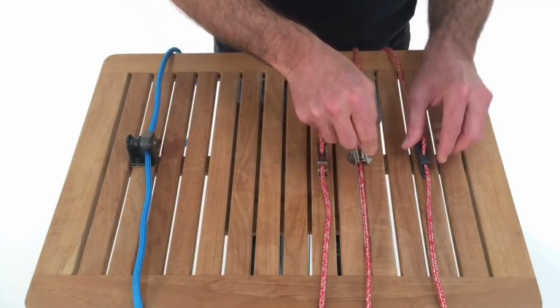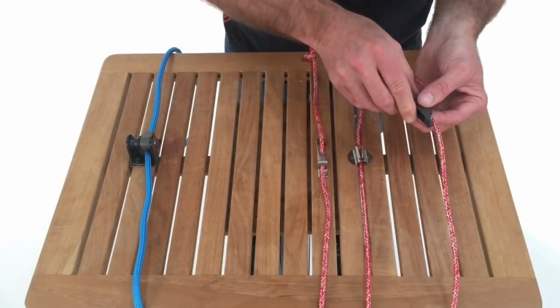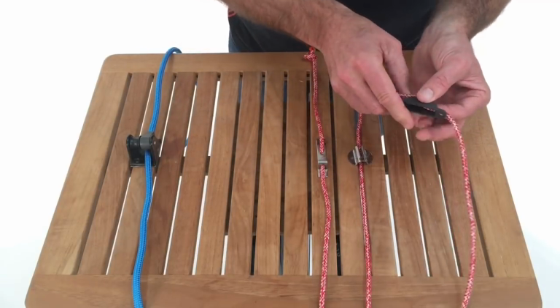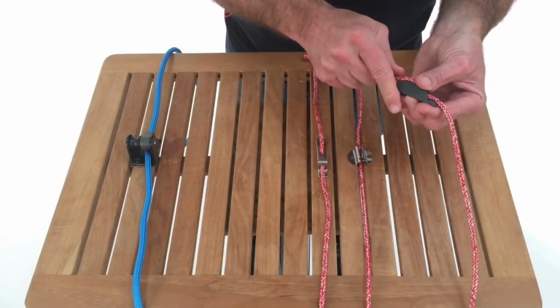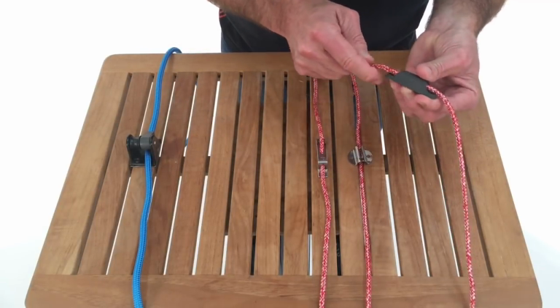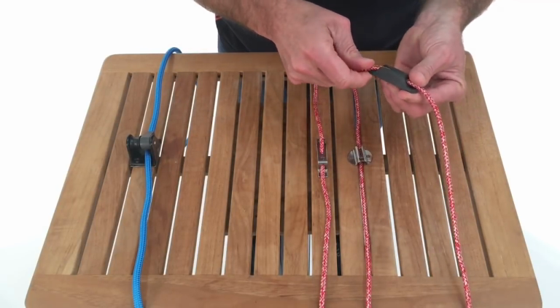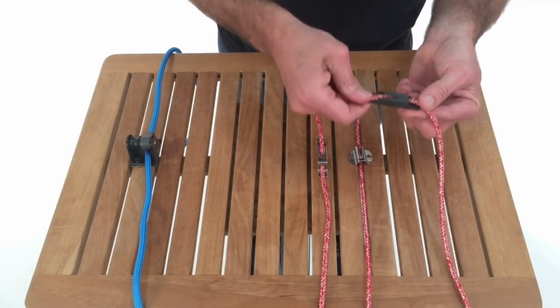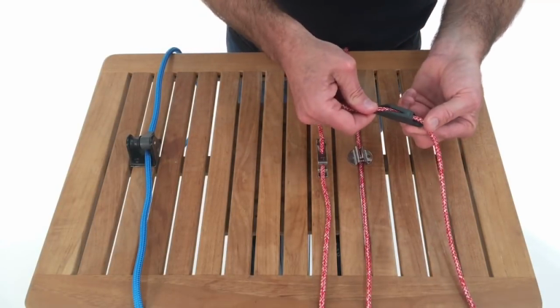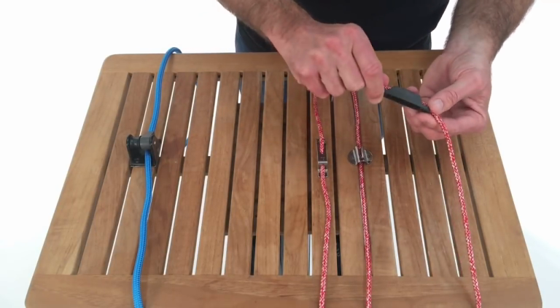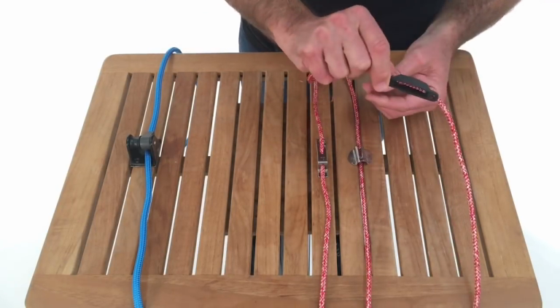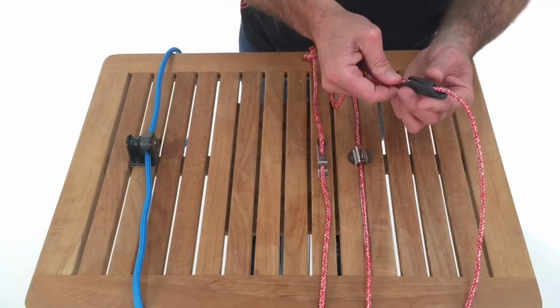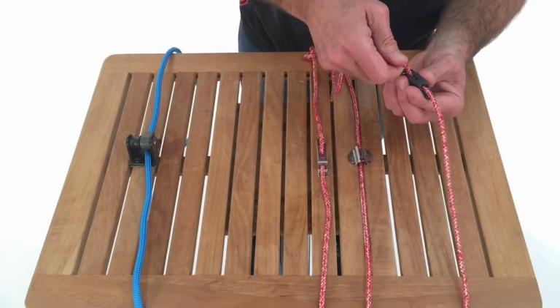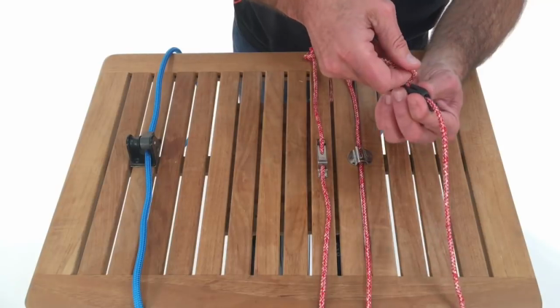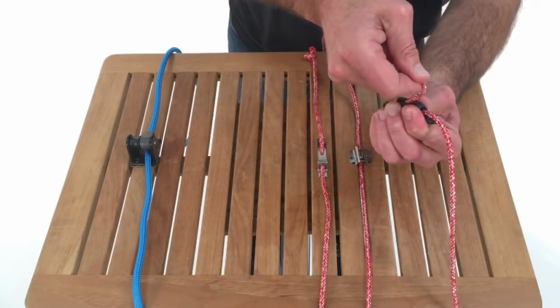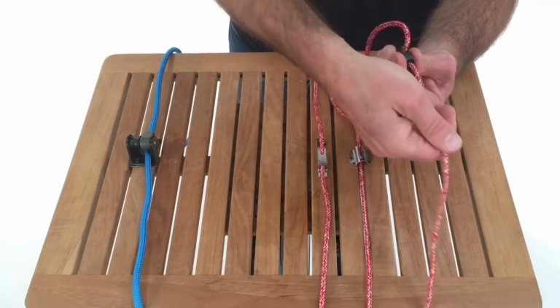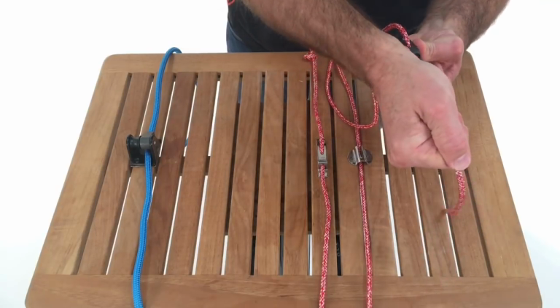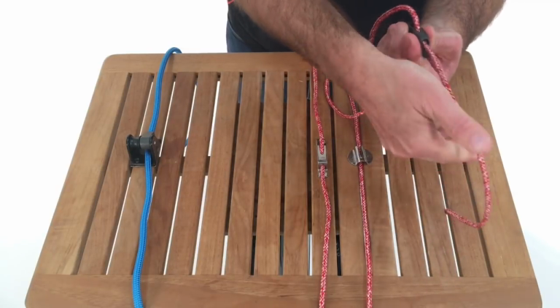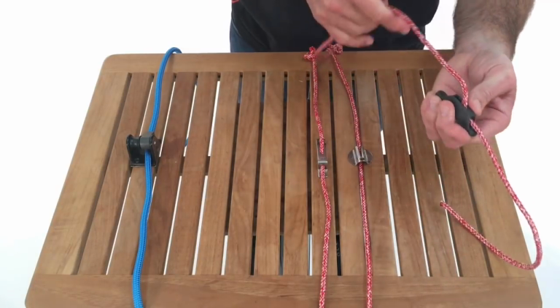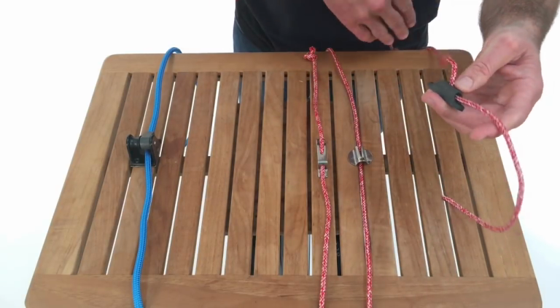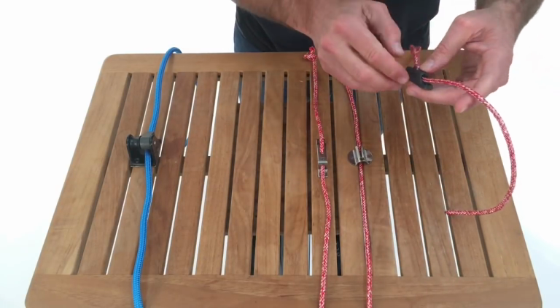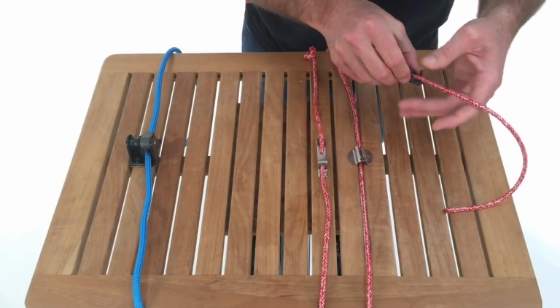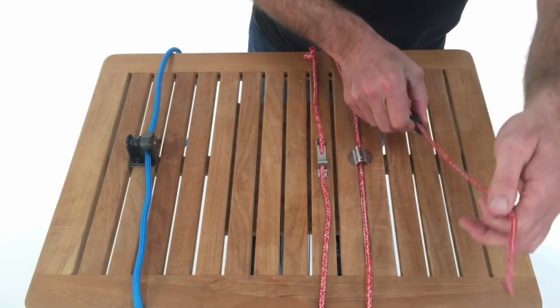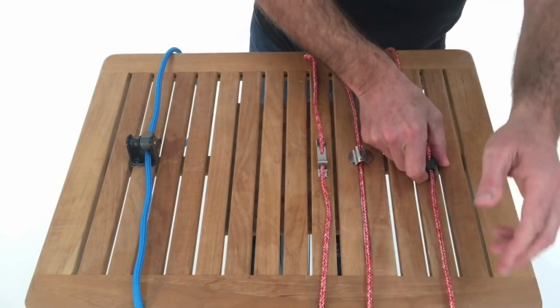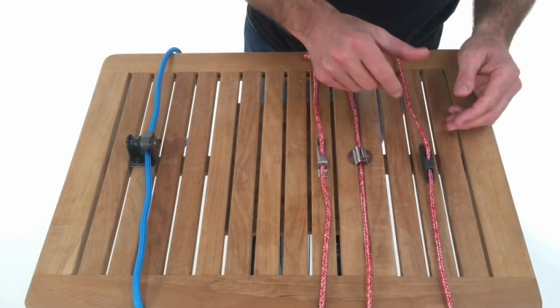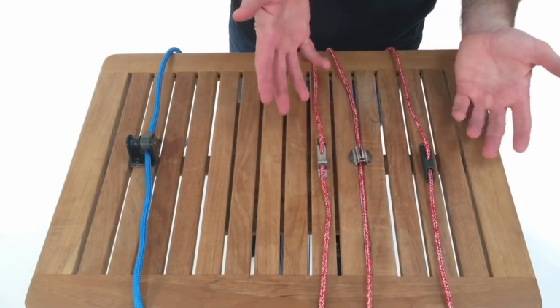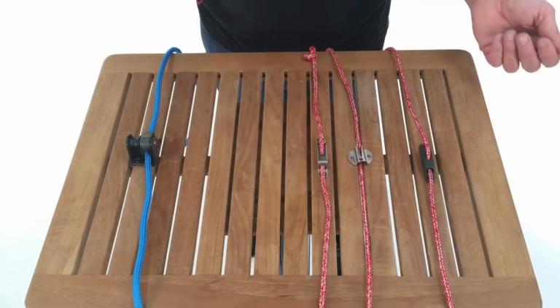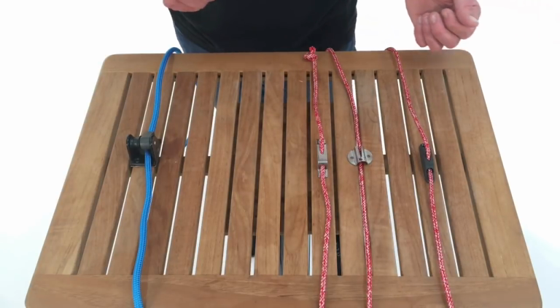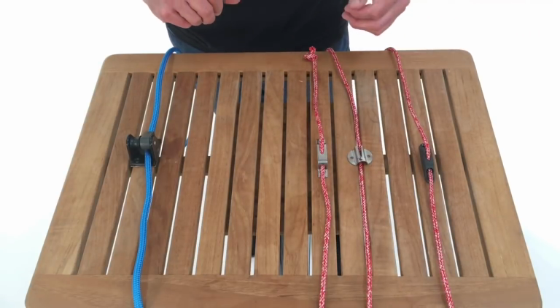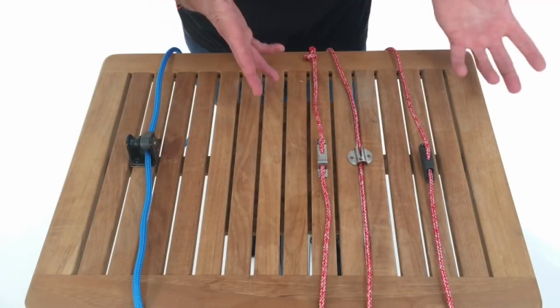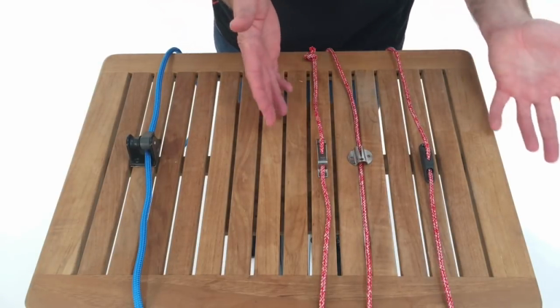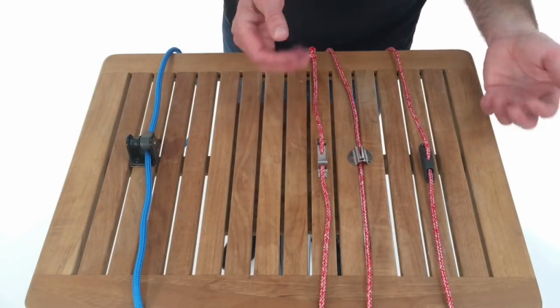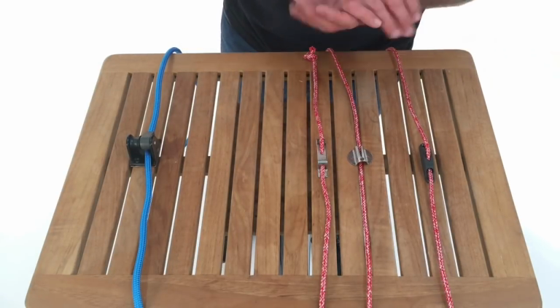This is a composite molded one — again, this is the smaller size, there's a larger one too. Just pull the line up and it's cleated. Common applications include control lines on Optis, utility lines, and lee cloths.